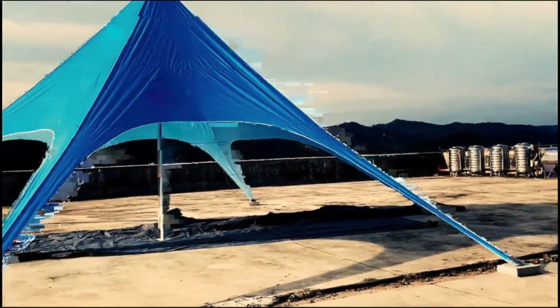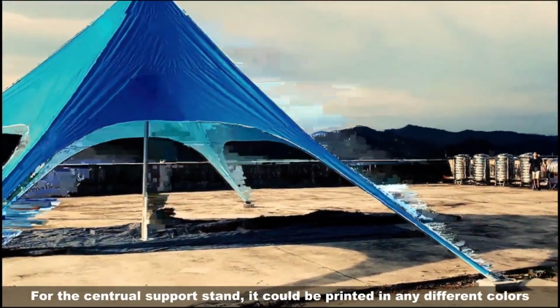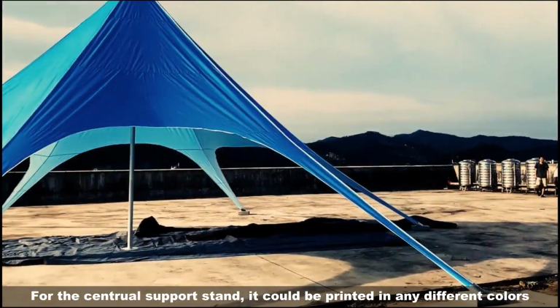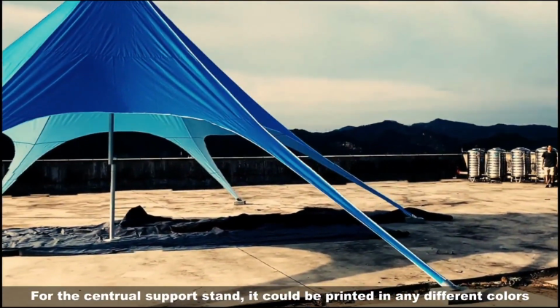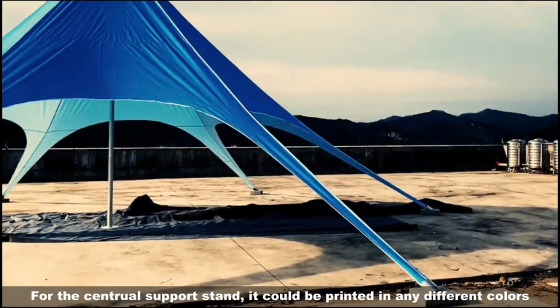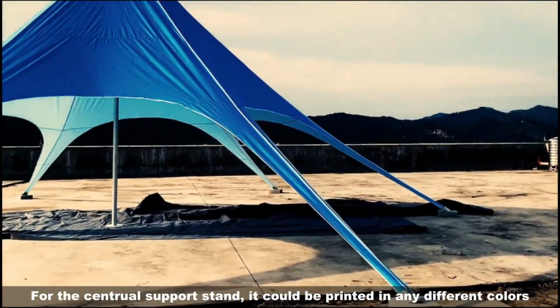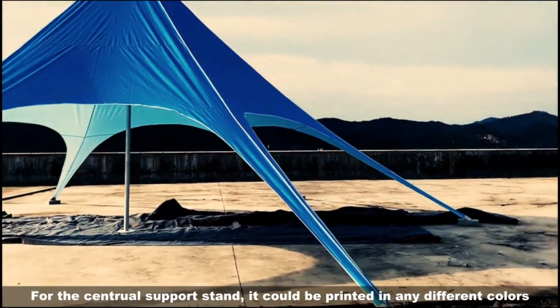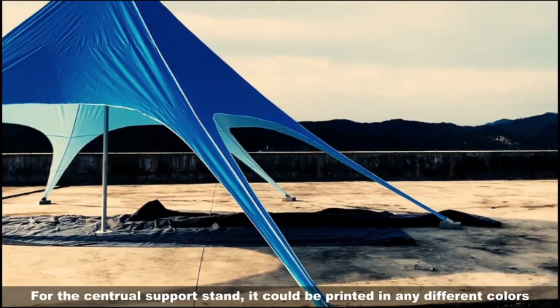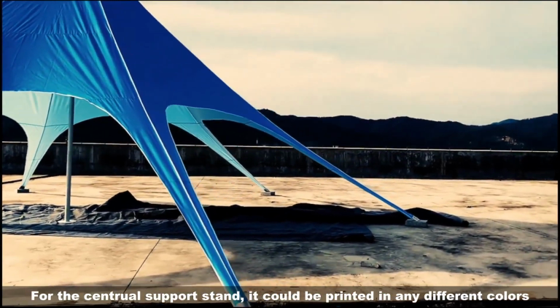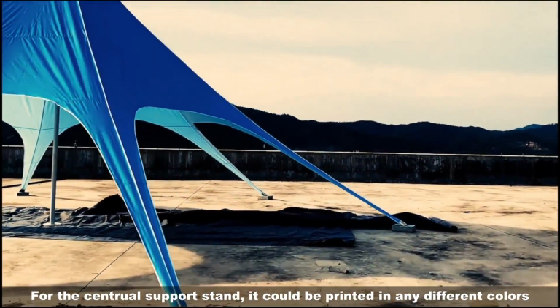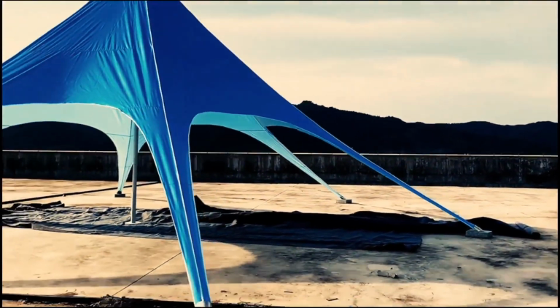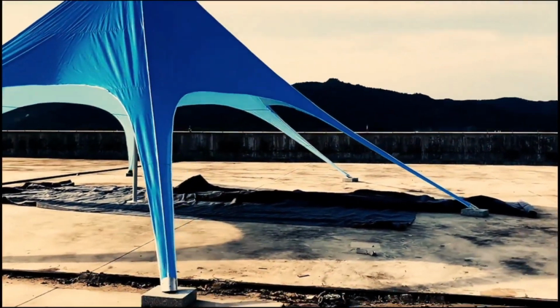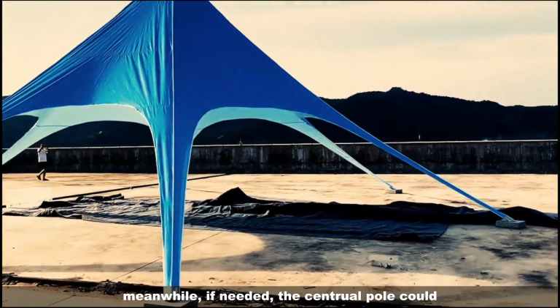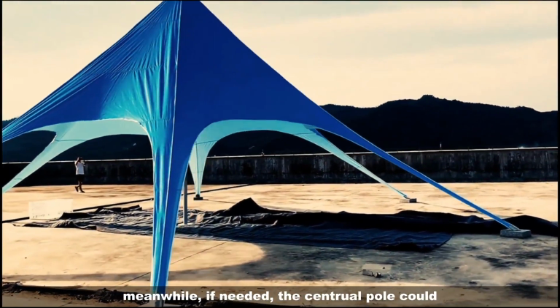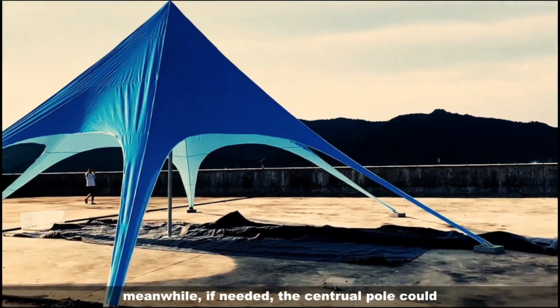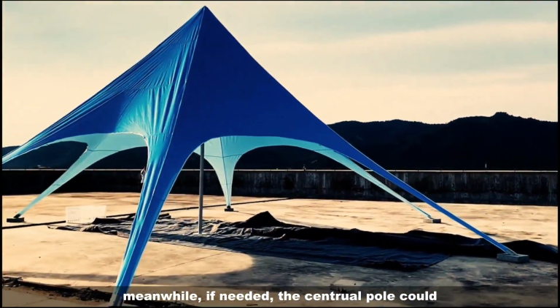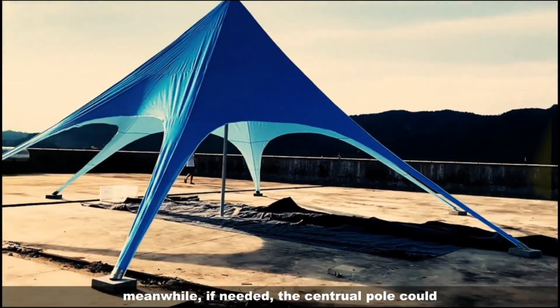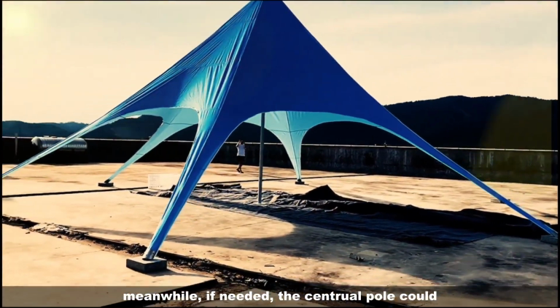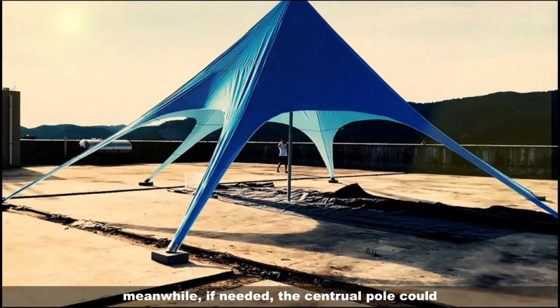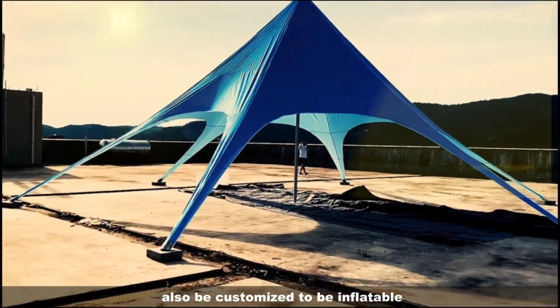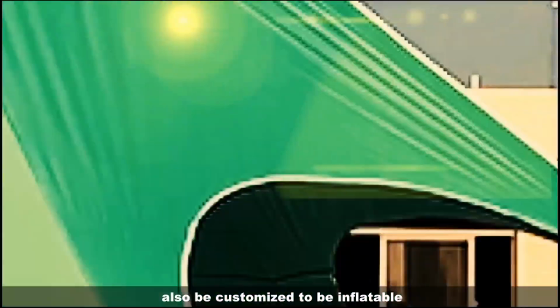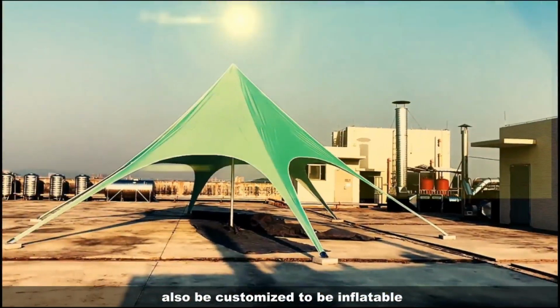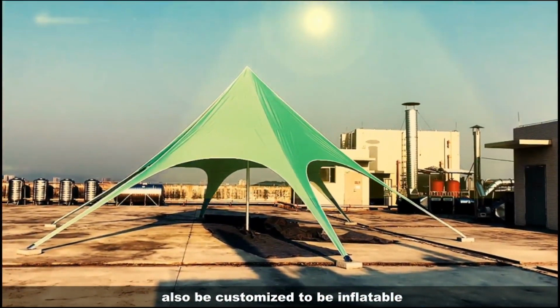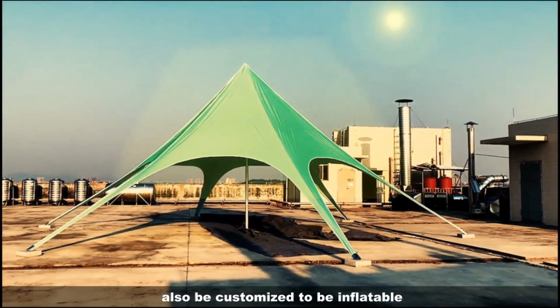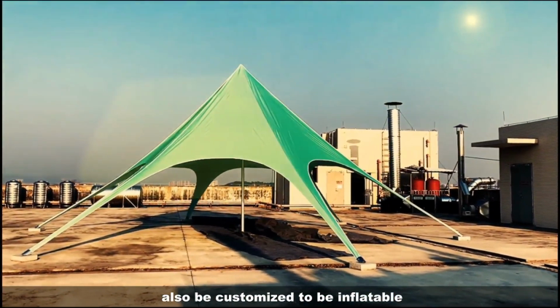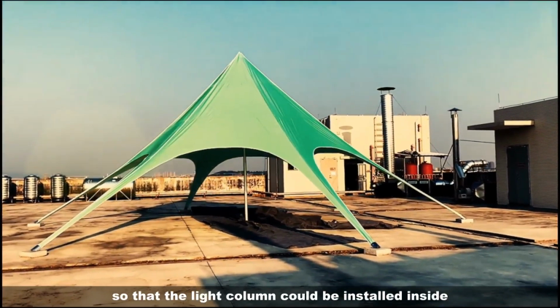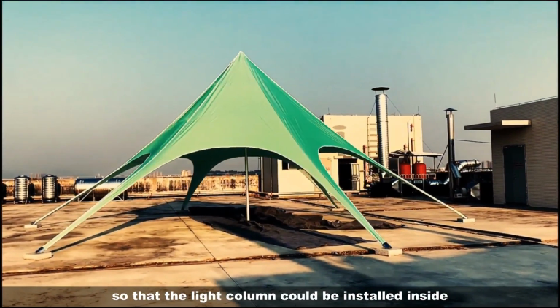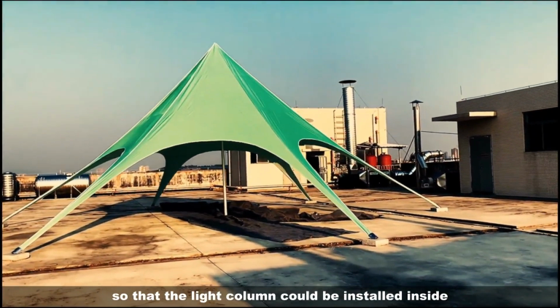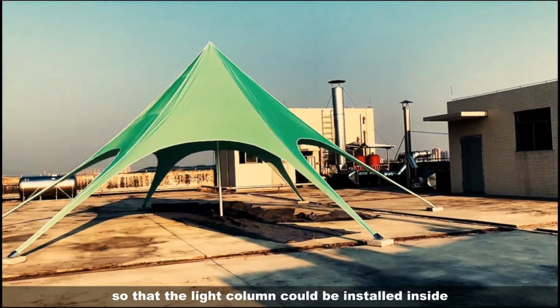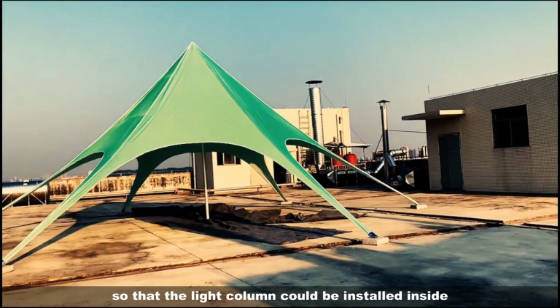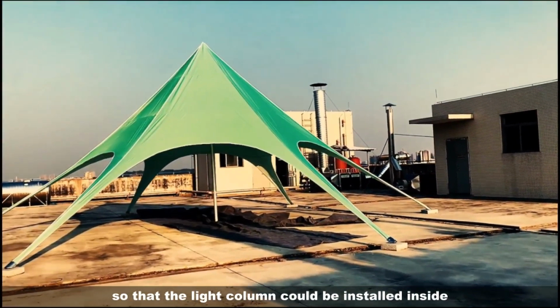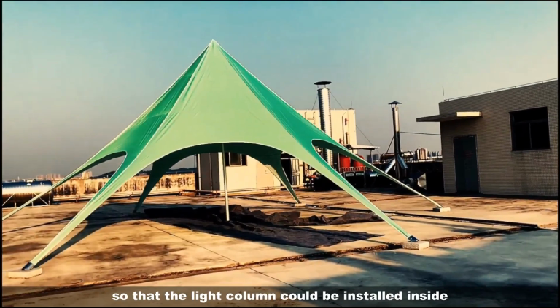For the central support stand, it could be printed in many different colors. Meanwhile, if needed, the central pole could also be customized to be inflatable so that a light column could be installed inside.